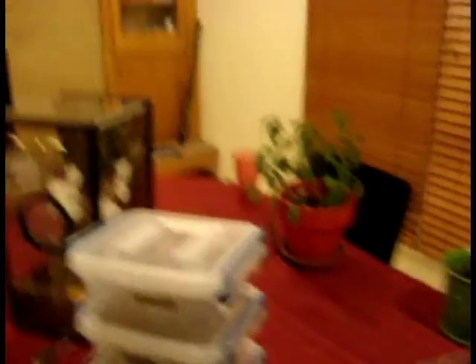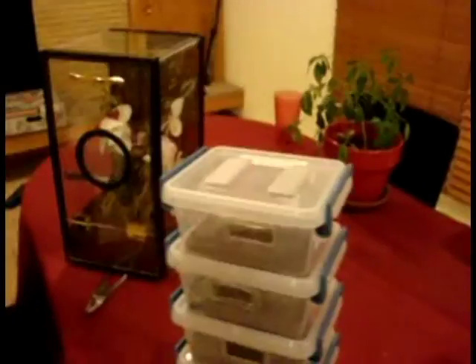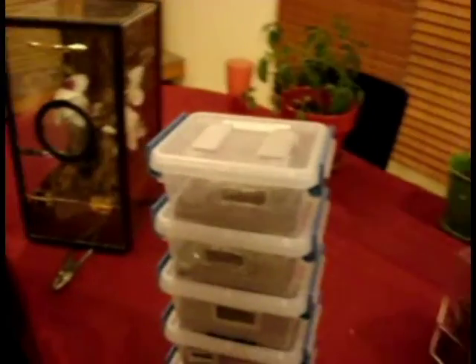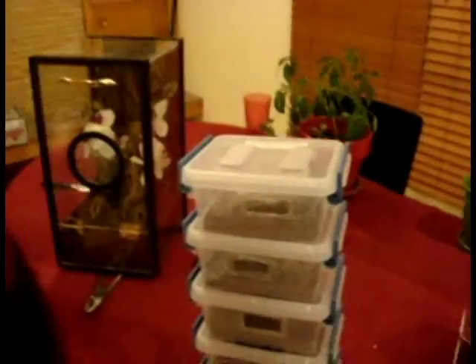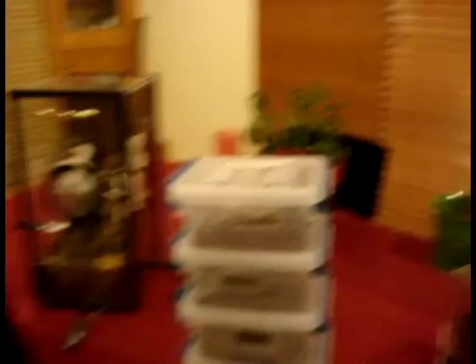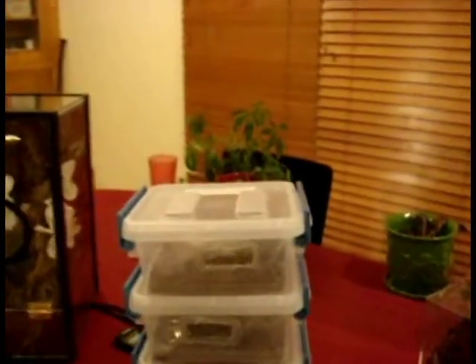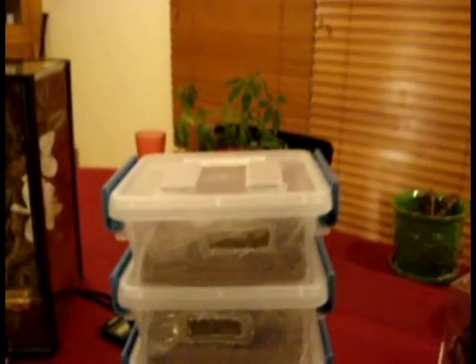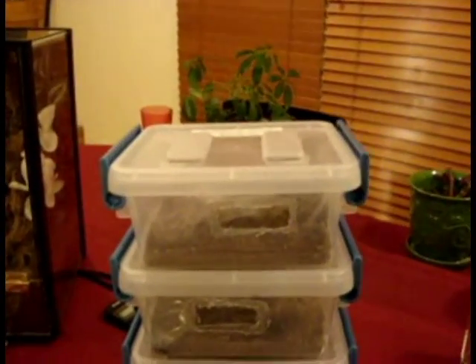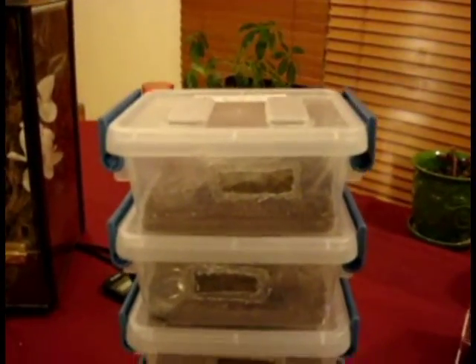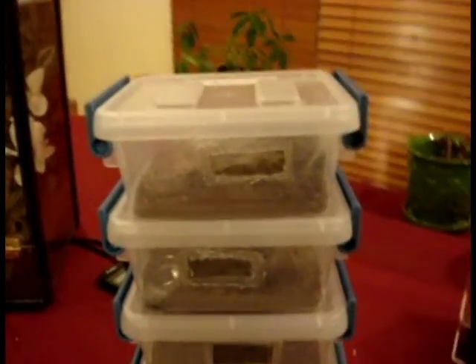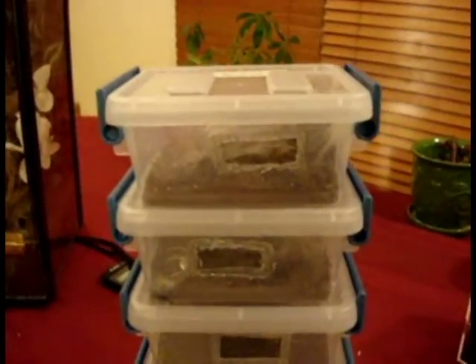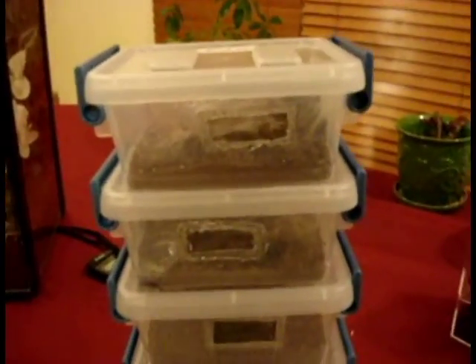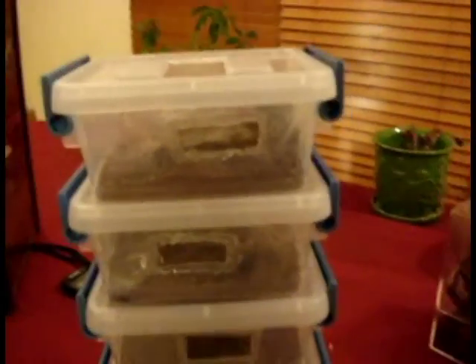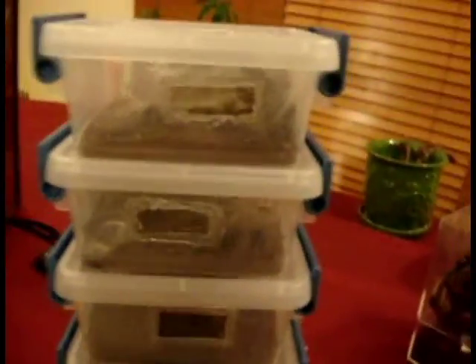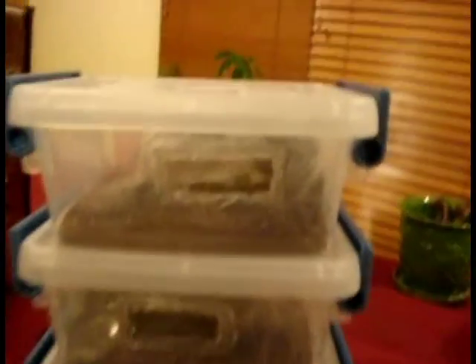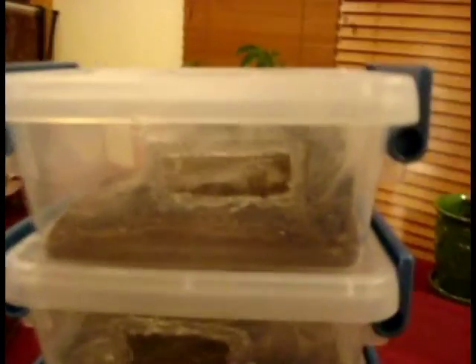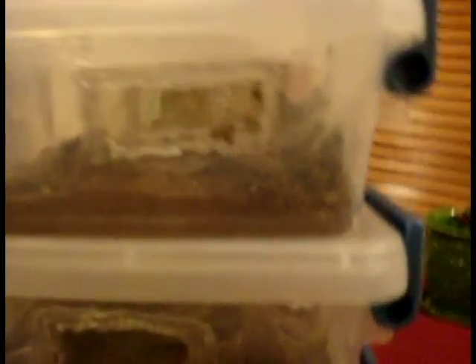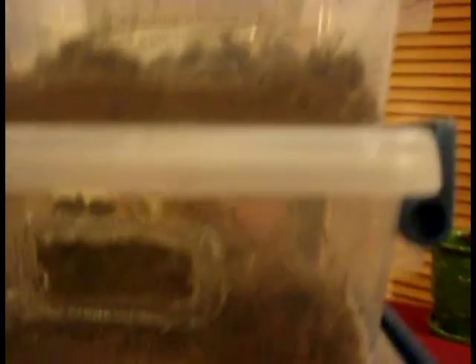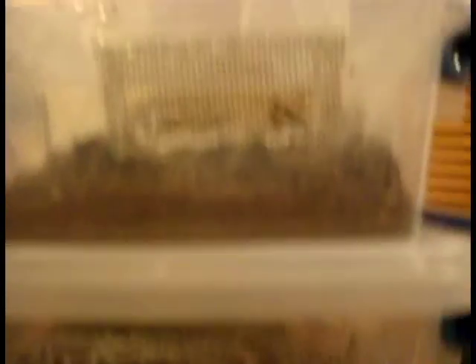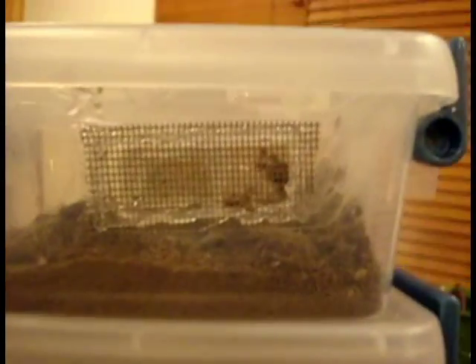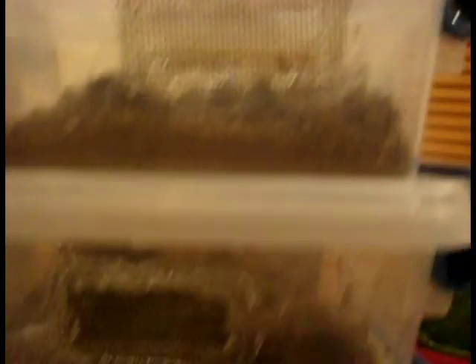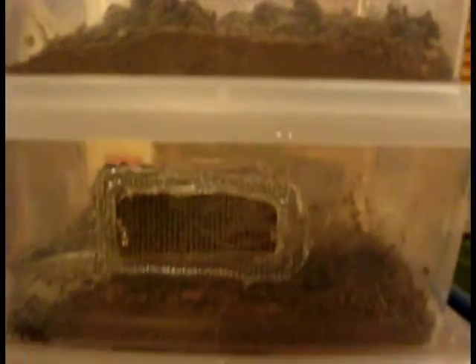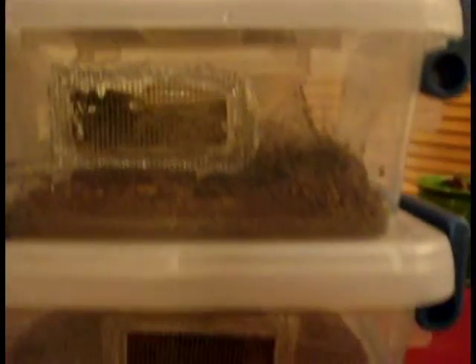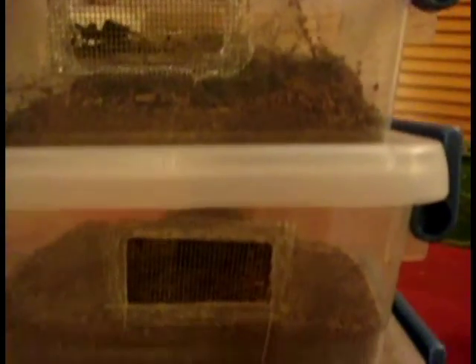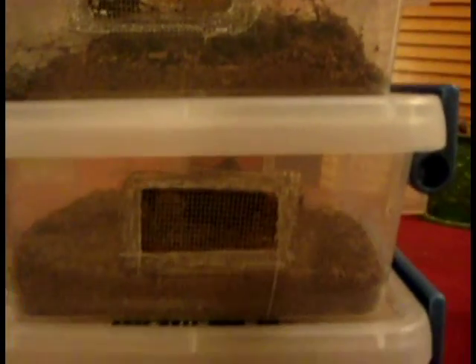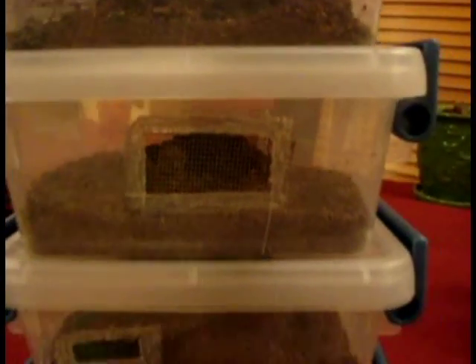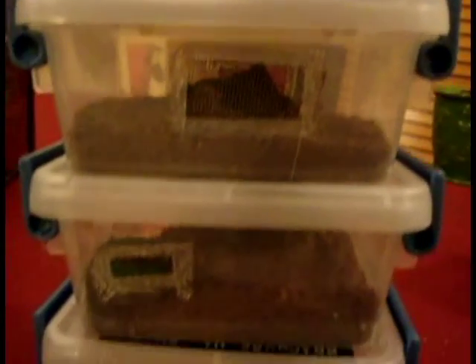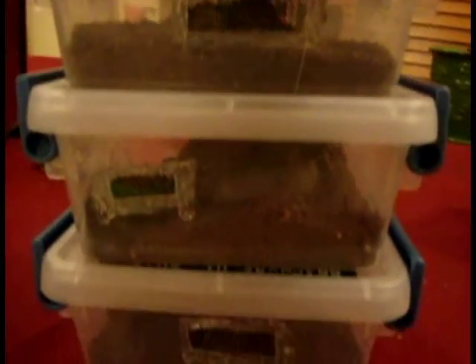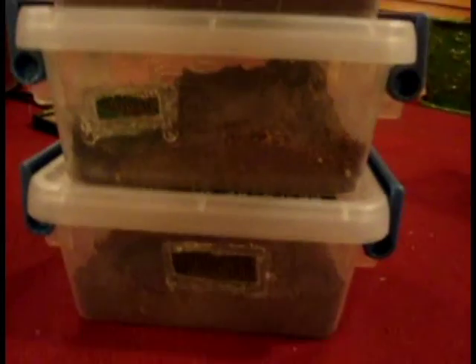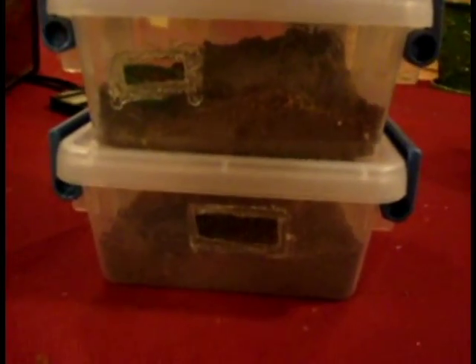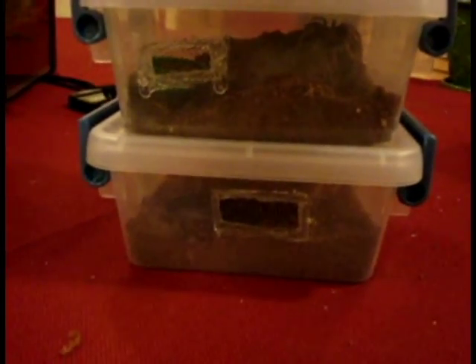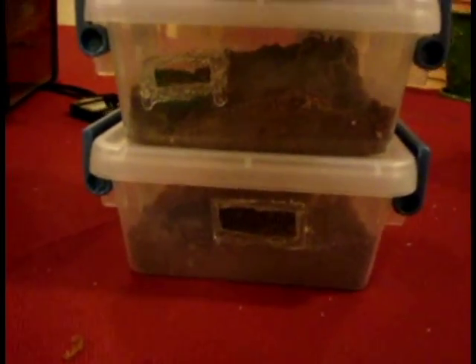I actually grab these little Sterilite containers — they're like $1.50 at Walmart. I cut vents in each side, opposing each other. They're stackable and super simple to use. As long as you label them, you know what the hell is what.